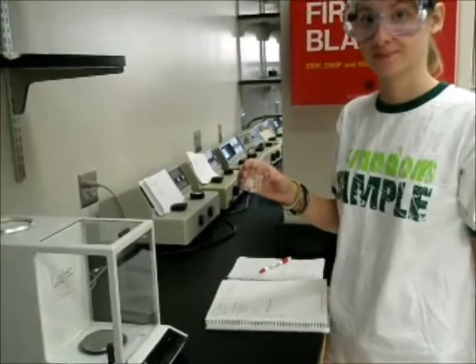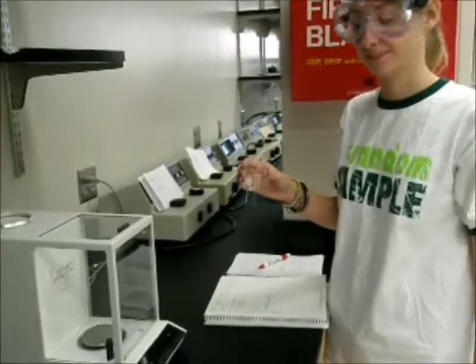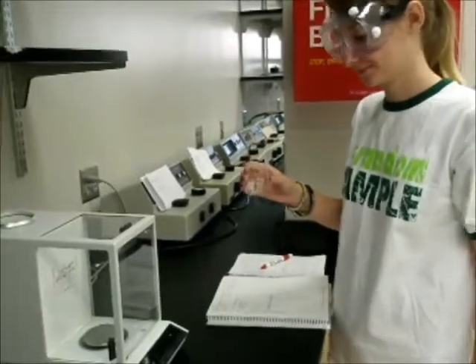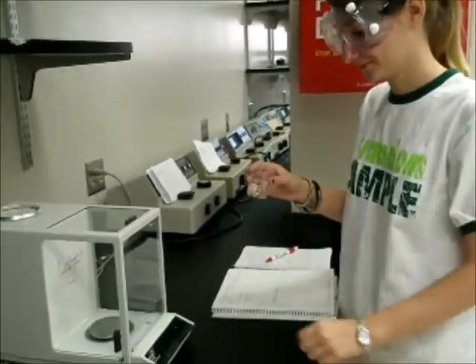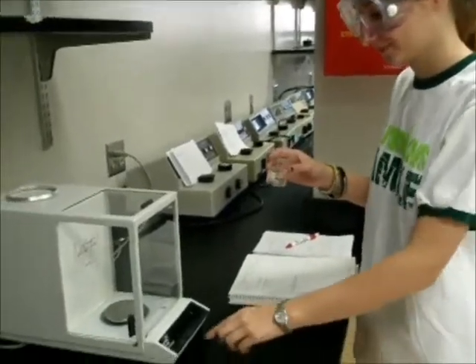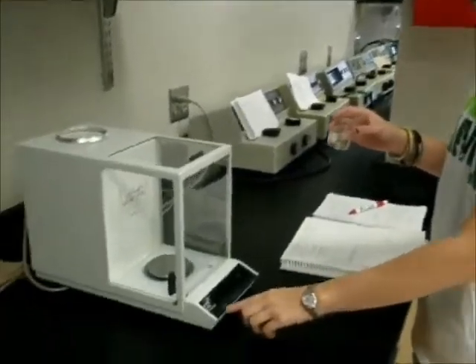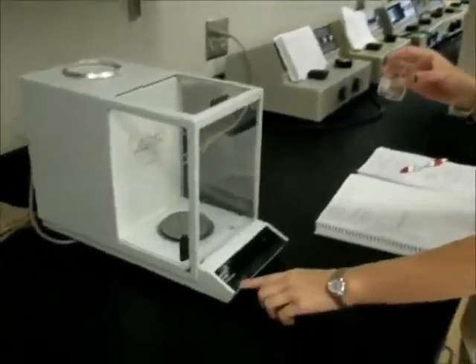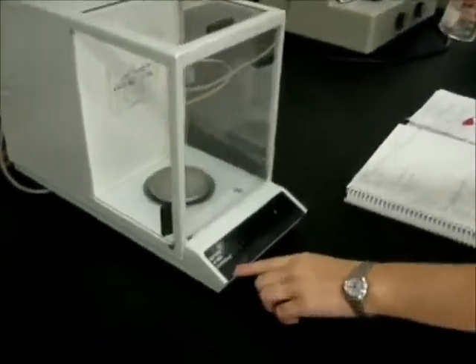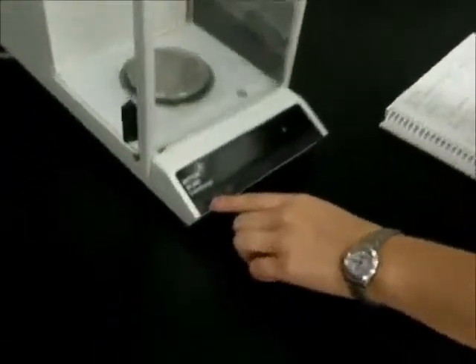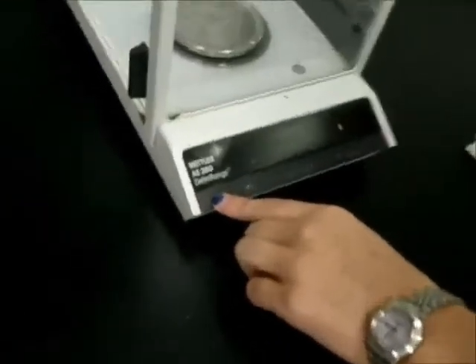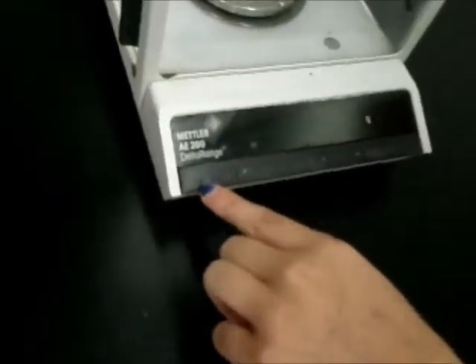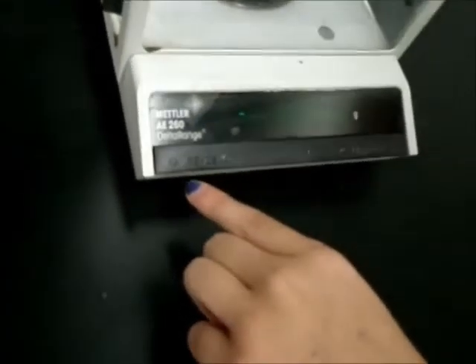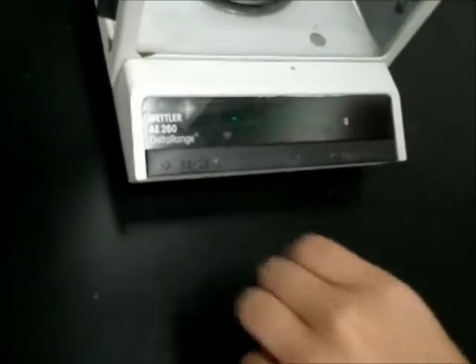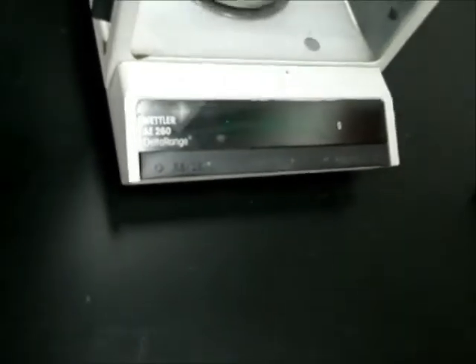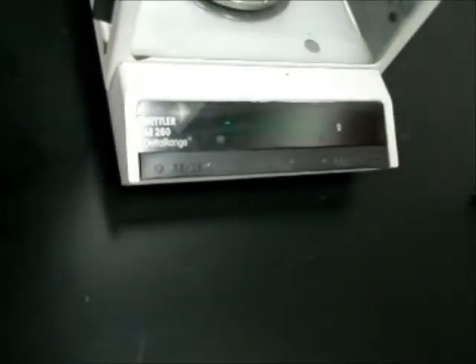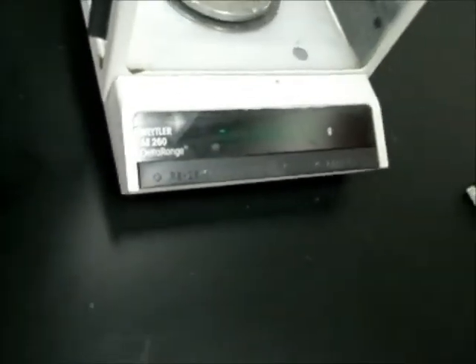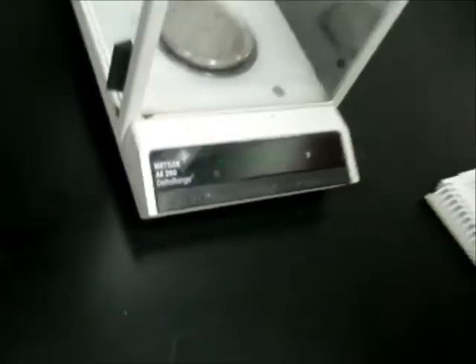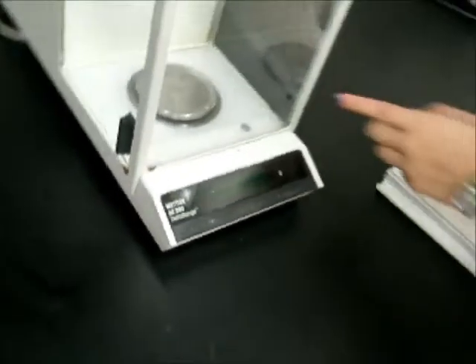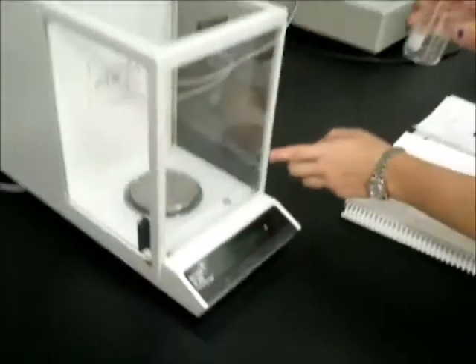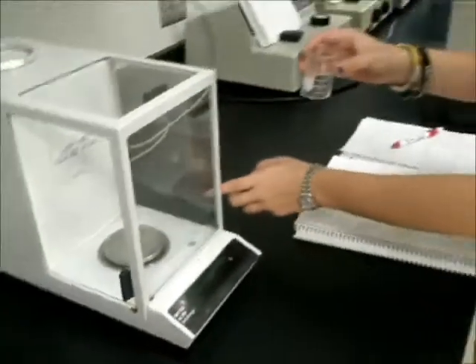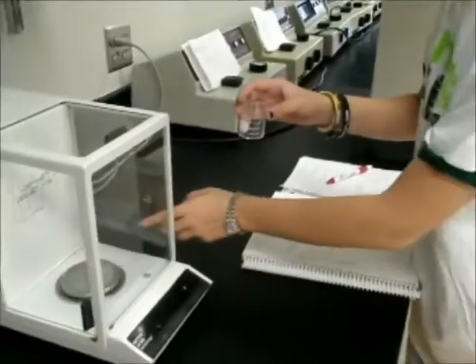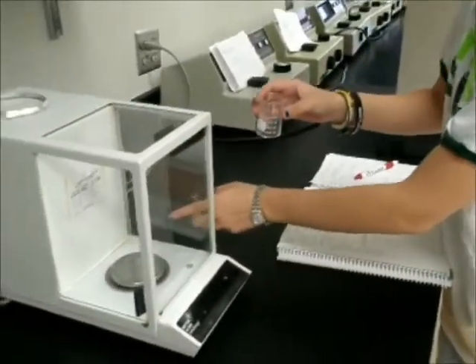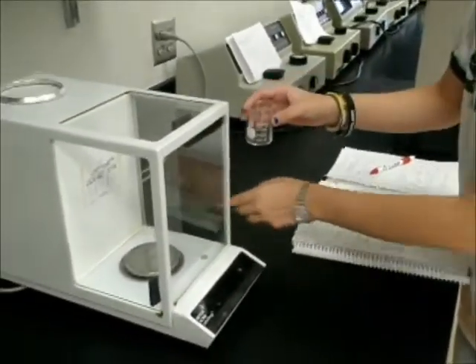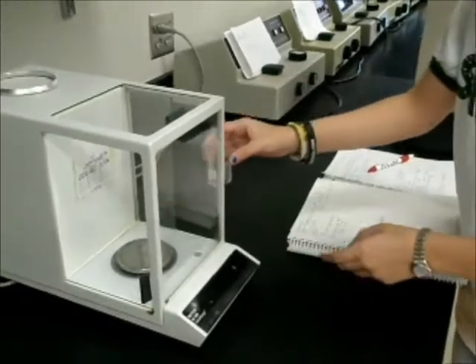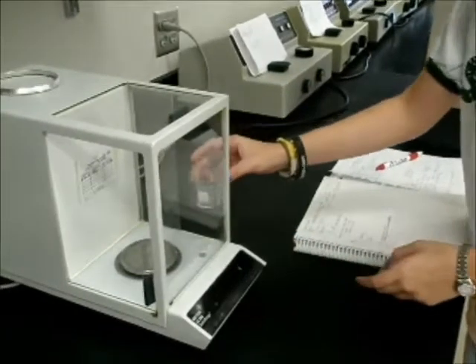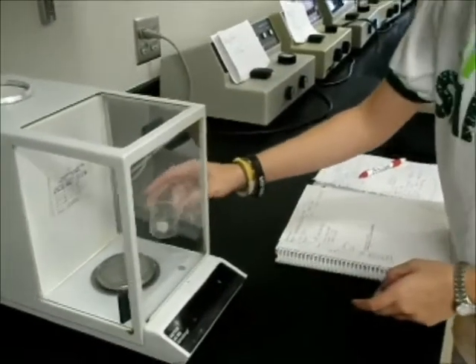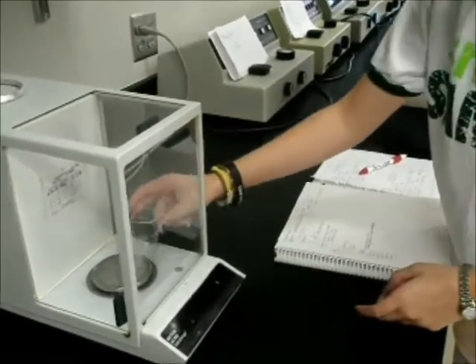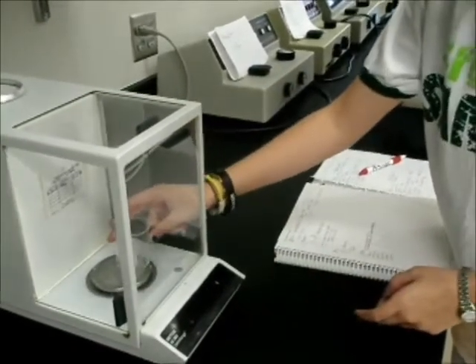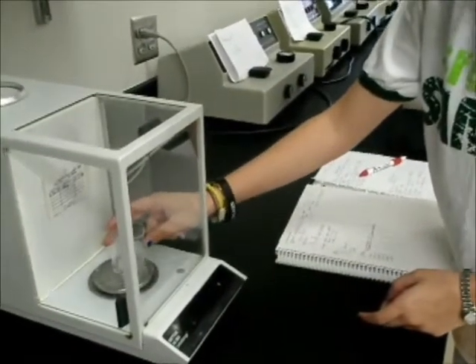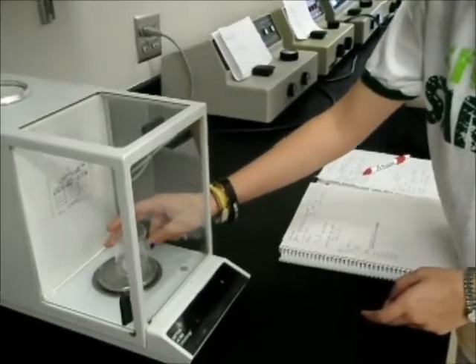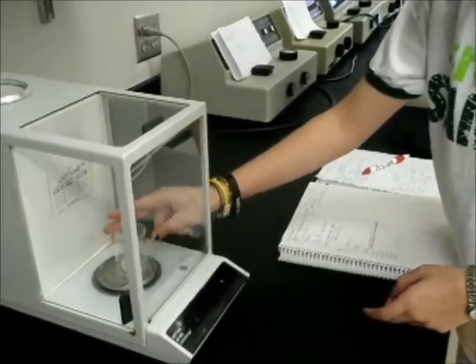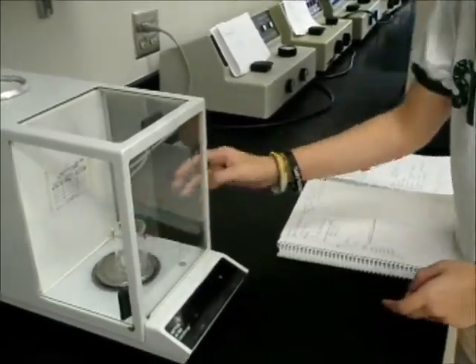Jessica starts out by taring the balance and finding out the mass of the beaker. Notice how she gently places the beaker in the balance and closes its doors. The beaker measured 36.62 grams, which should be reported in the notebook.